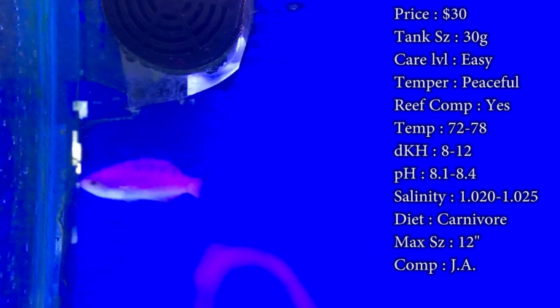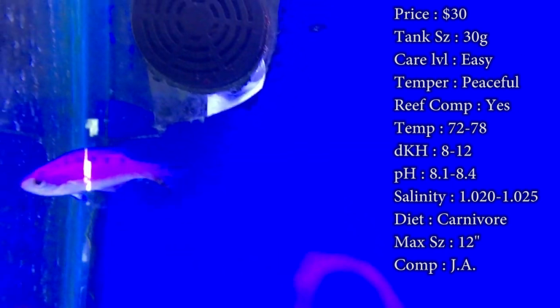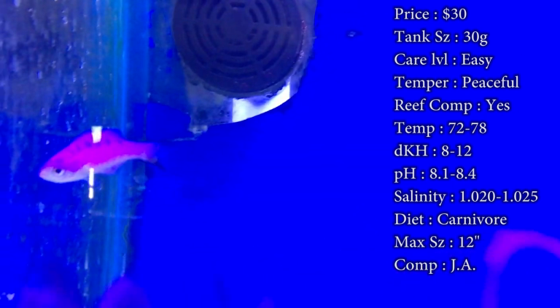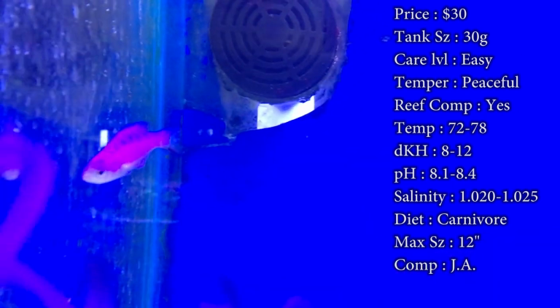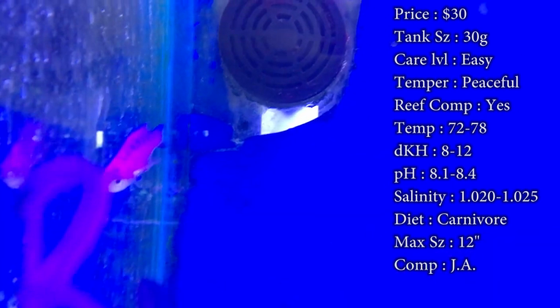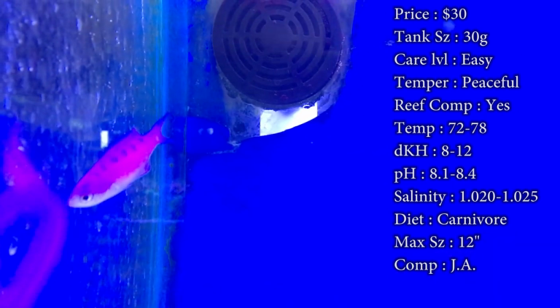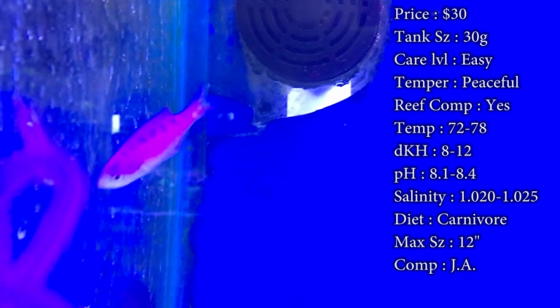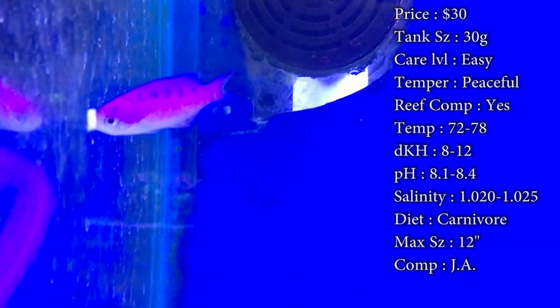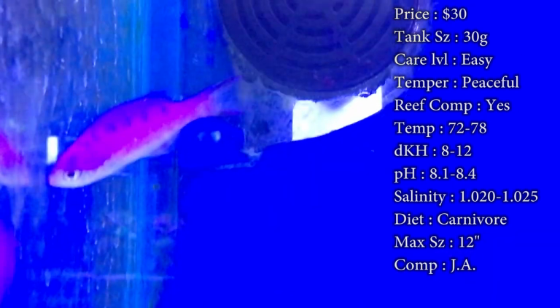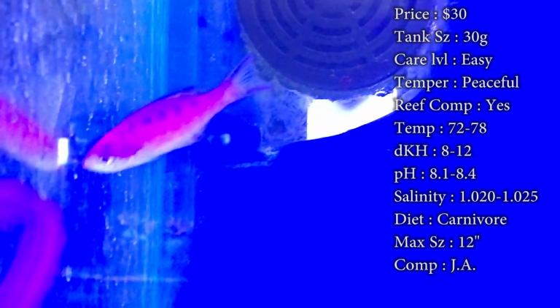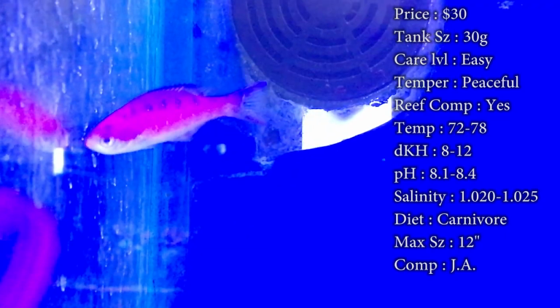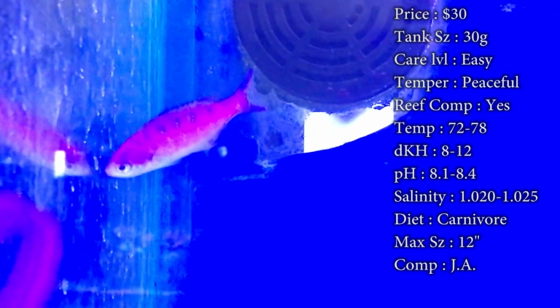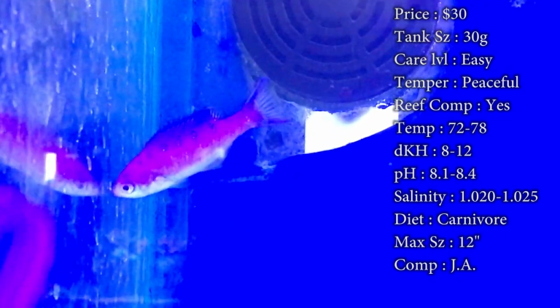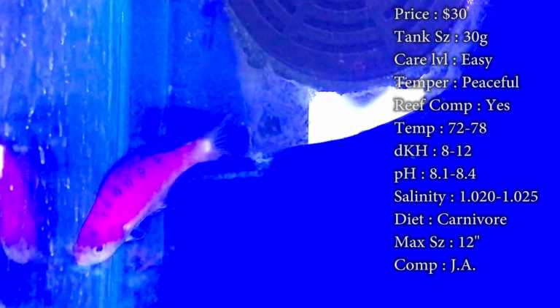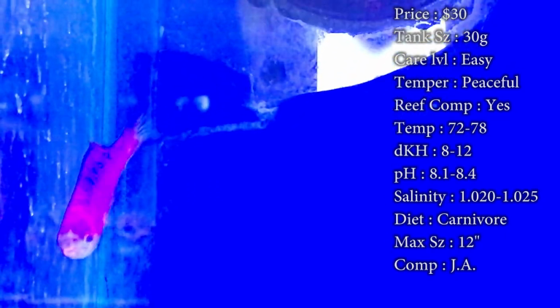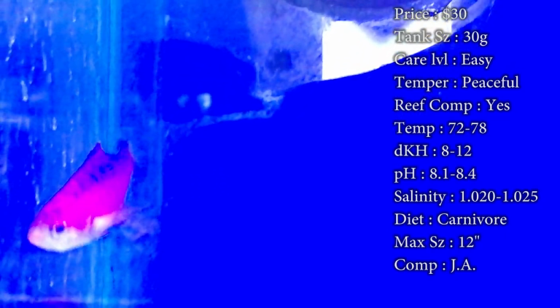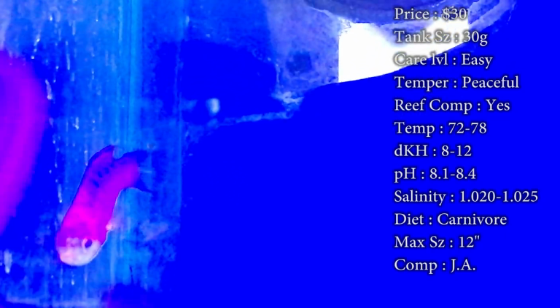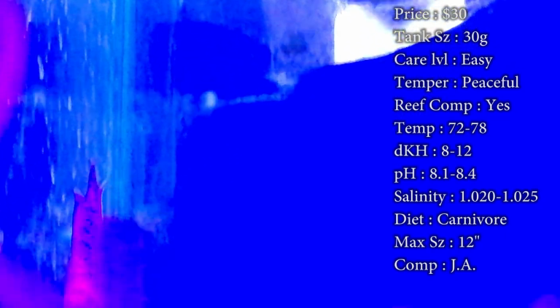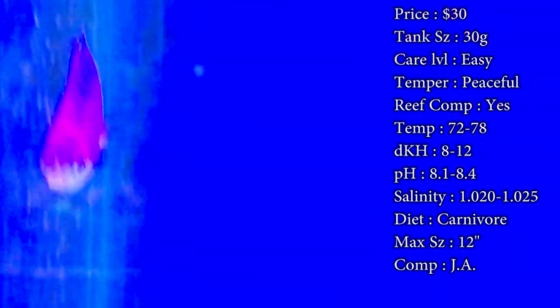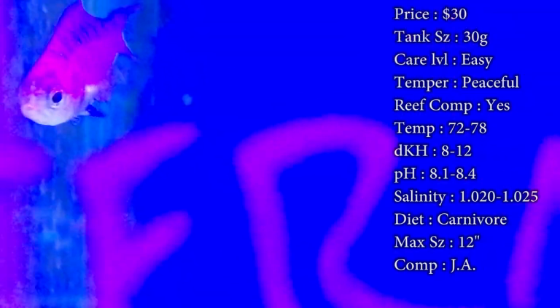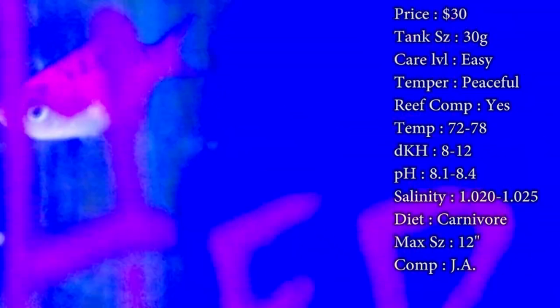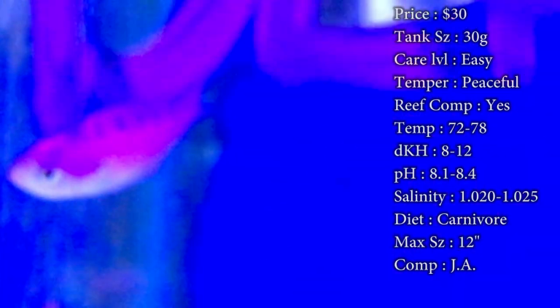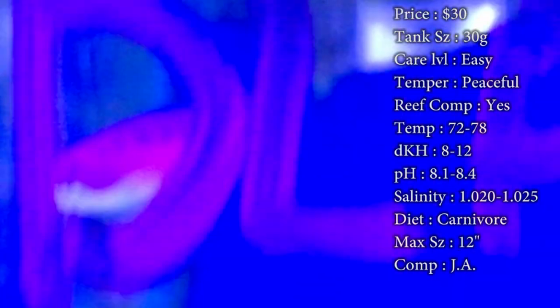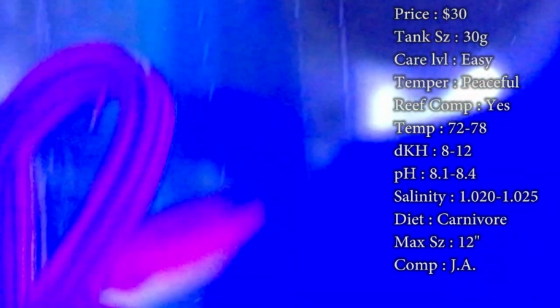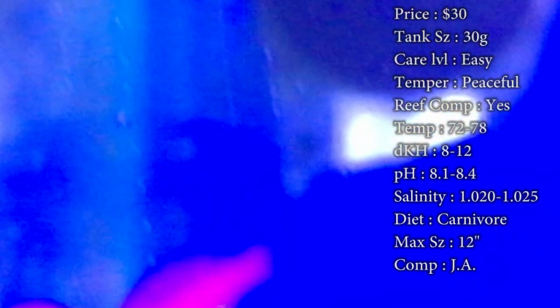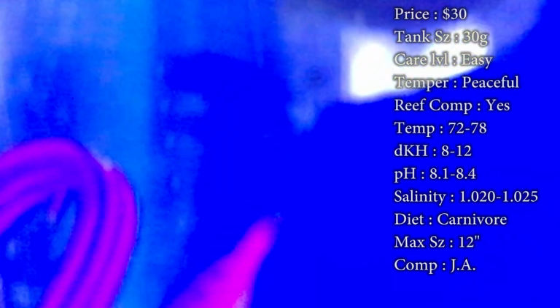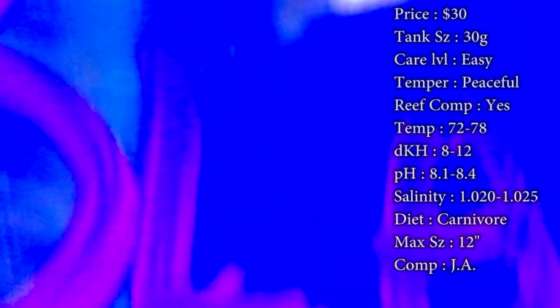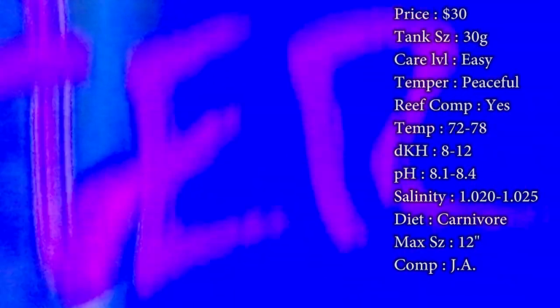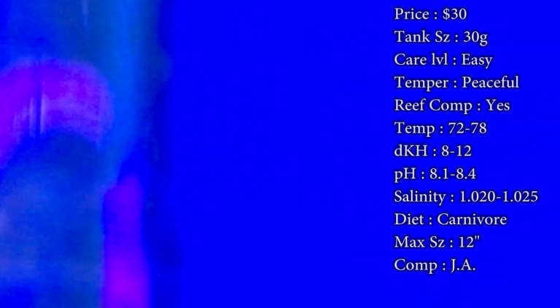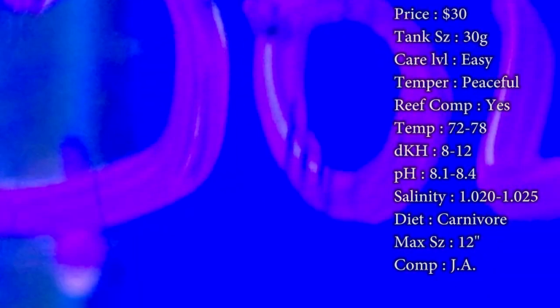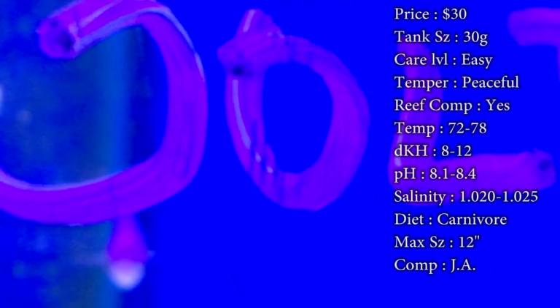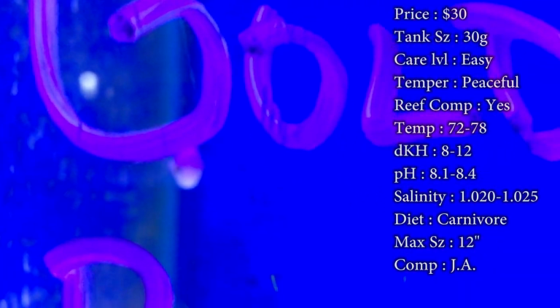Diet: they are carnivores and will pretty much eat anything. Mysis and brine shrimp are some of their favorites. Pellets and flakes are also good options. They are pretty easy eaters once they get acclimated into the tank.